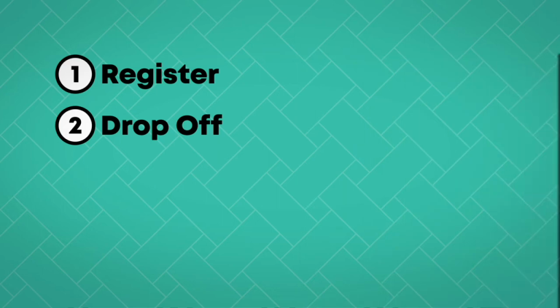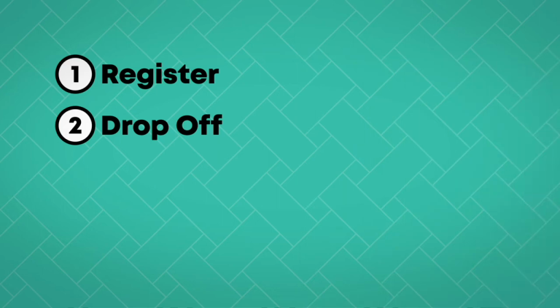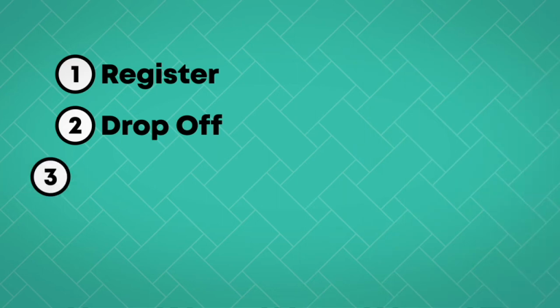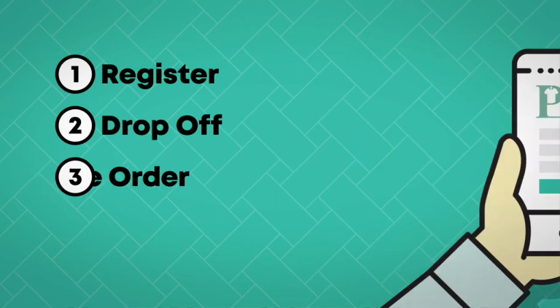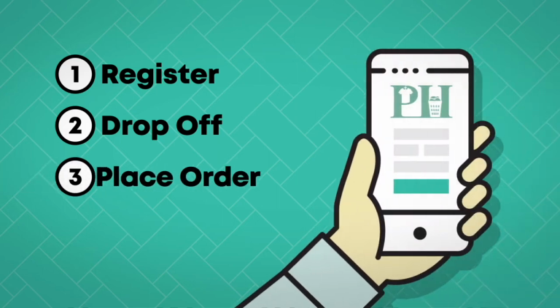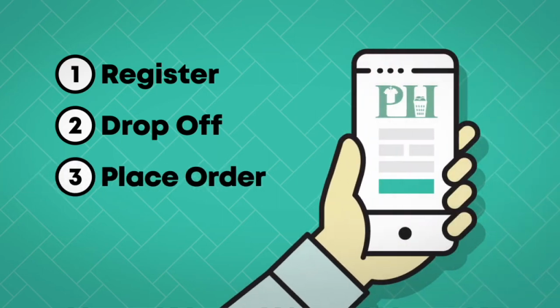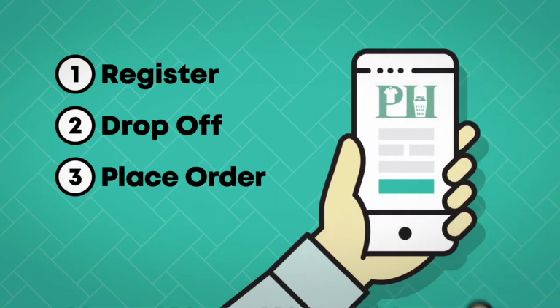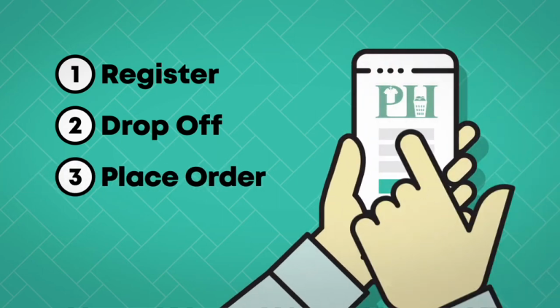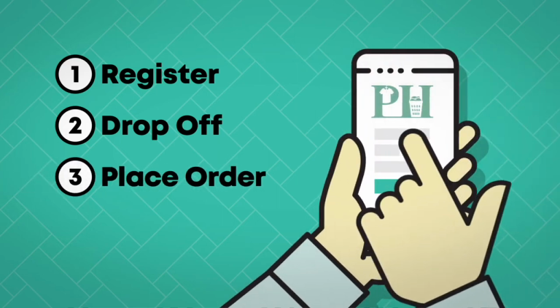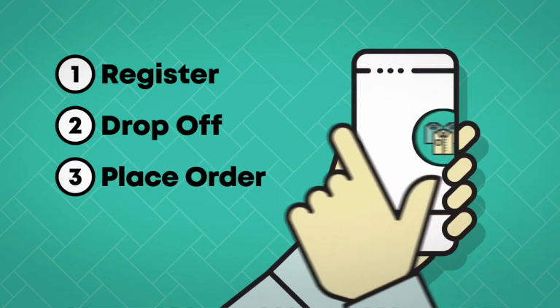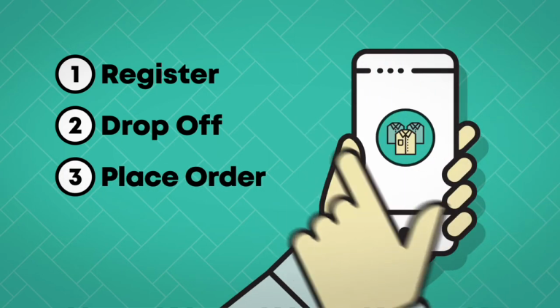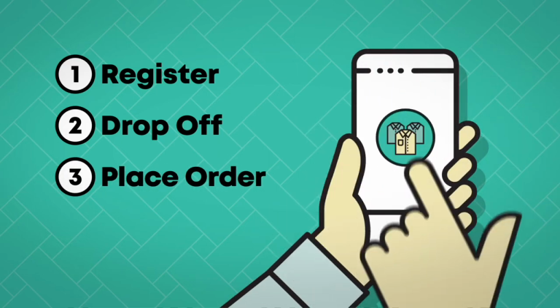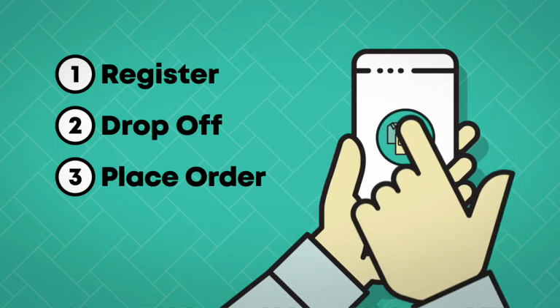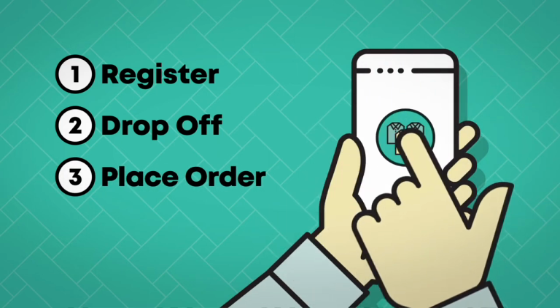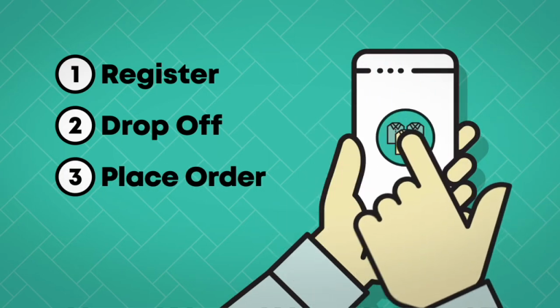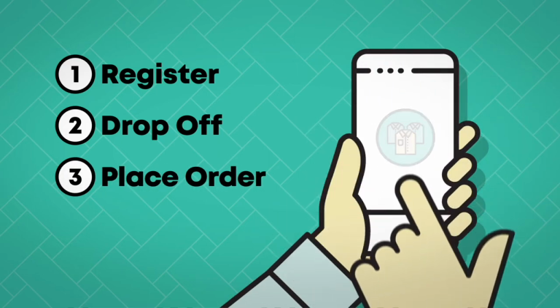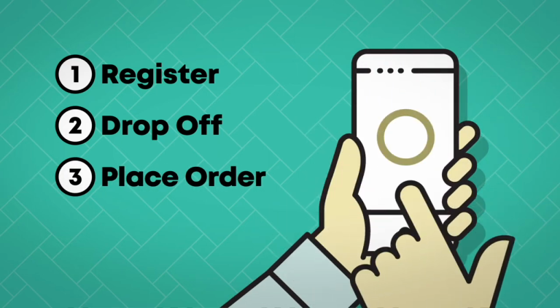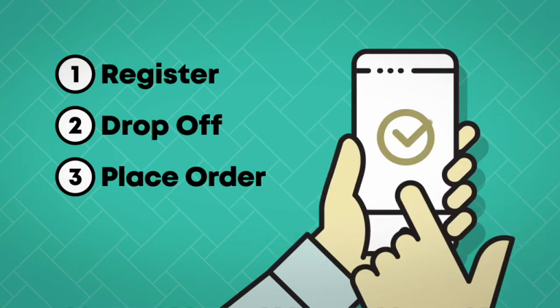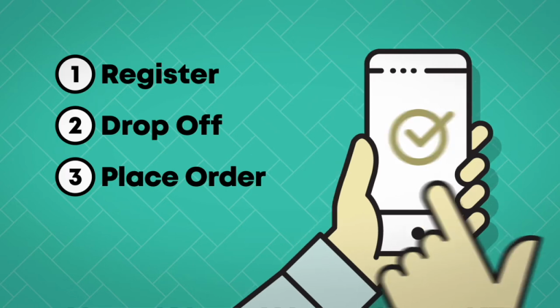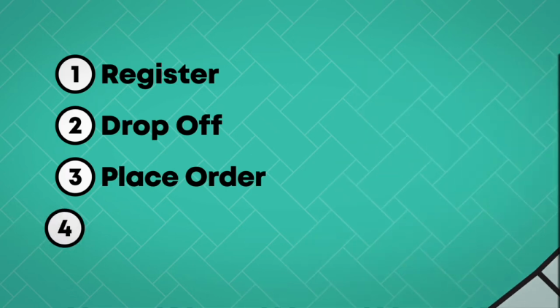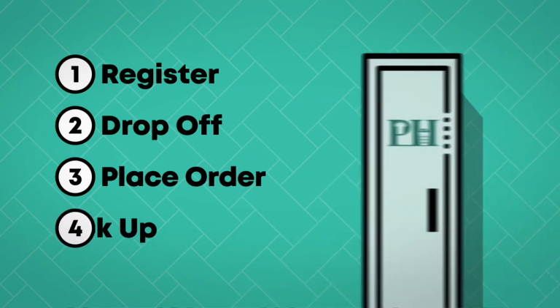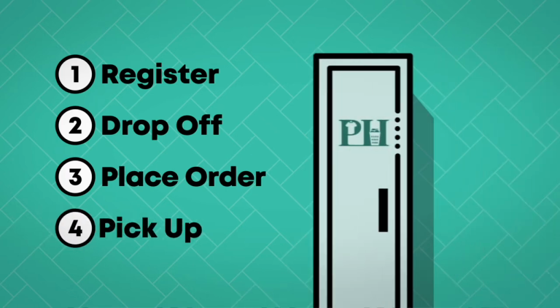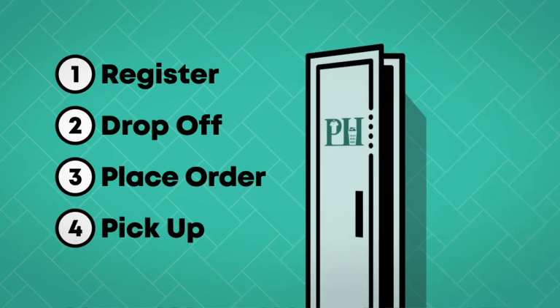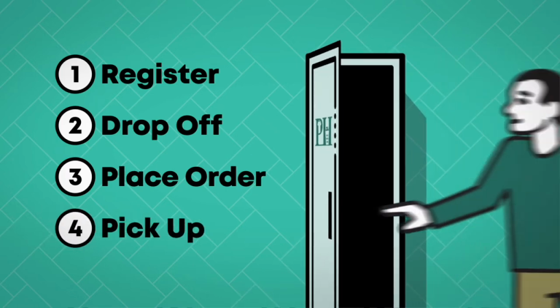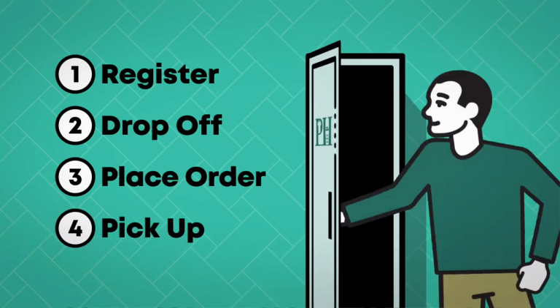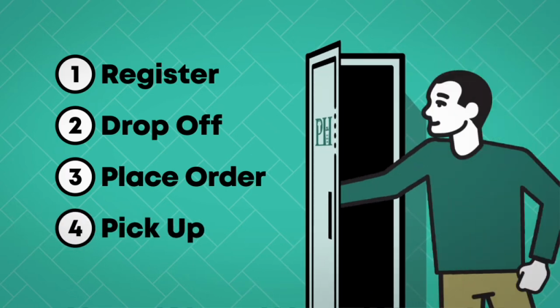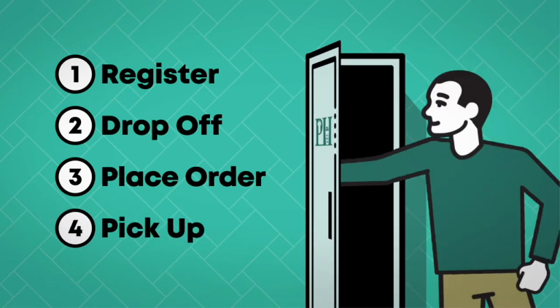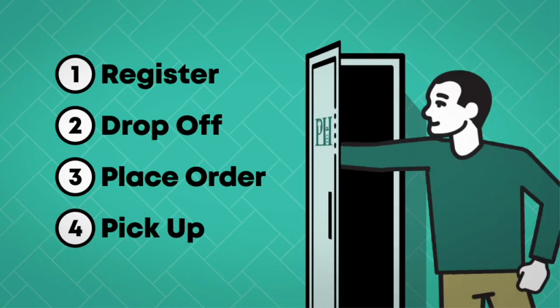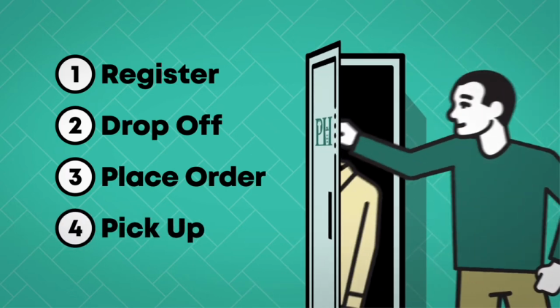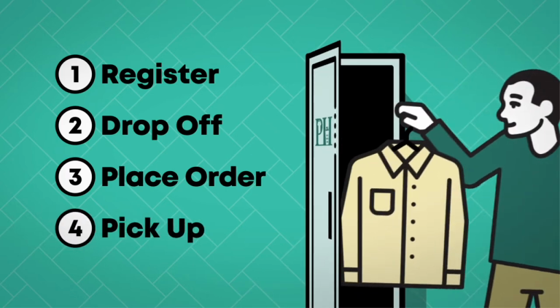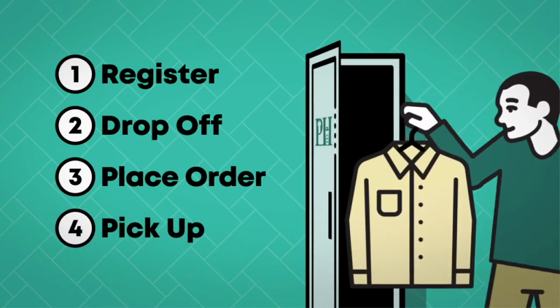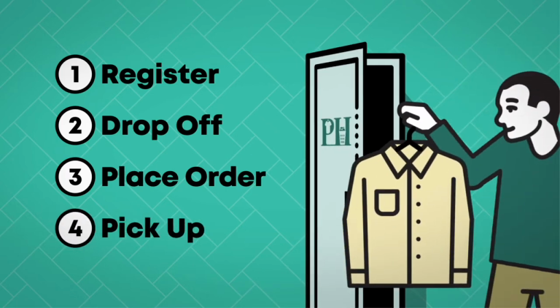Step 3: Place order. Use the app to set up the order and select your services. Step 4: Pick up. We will alert you when your laundered items are ready to be picked up.